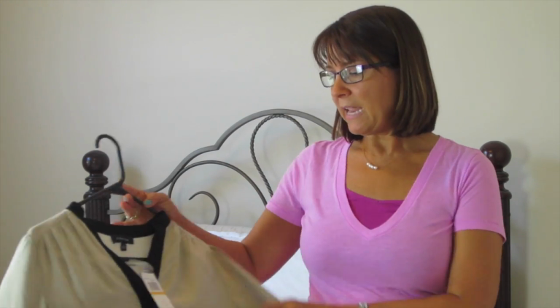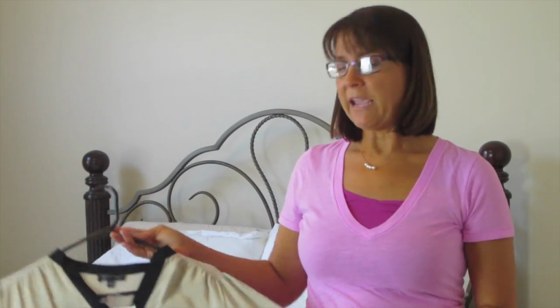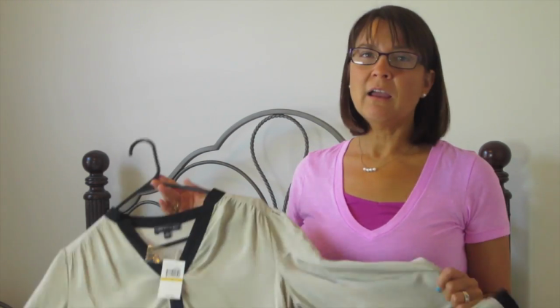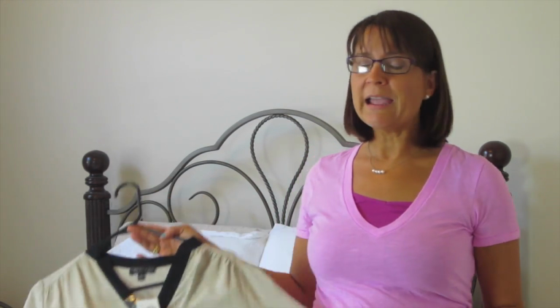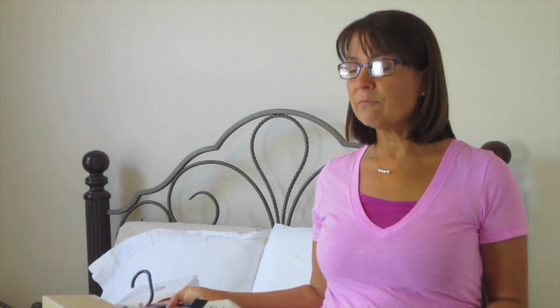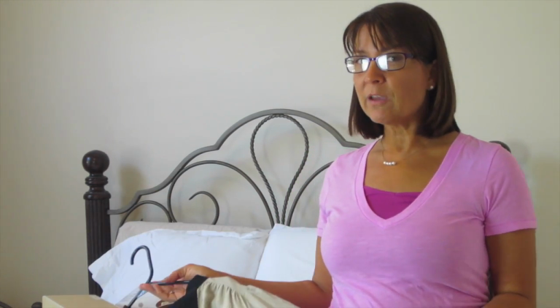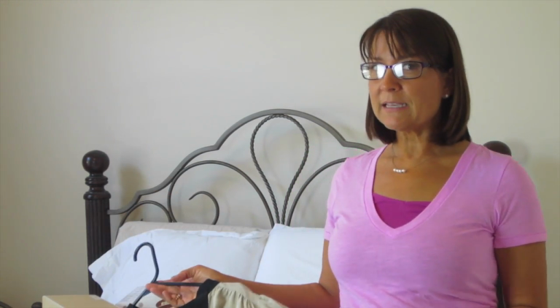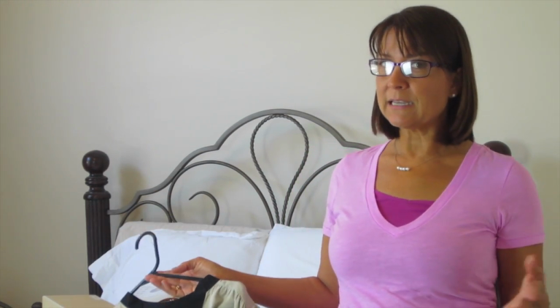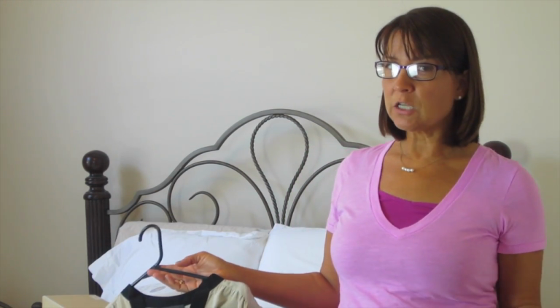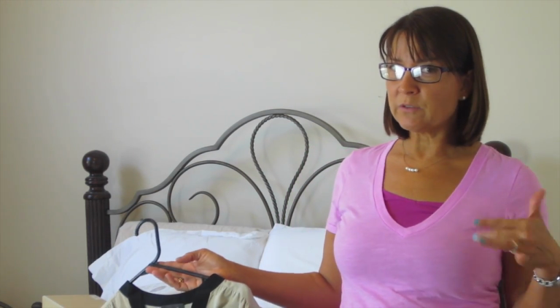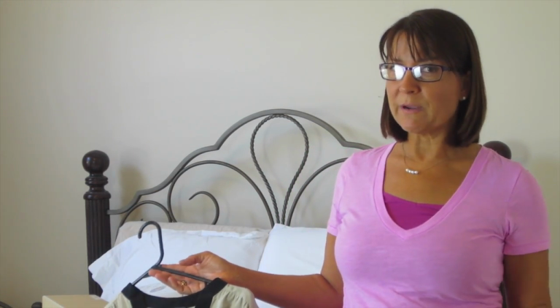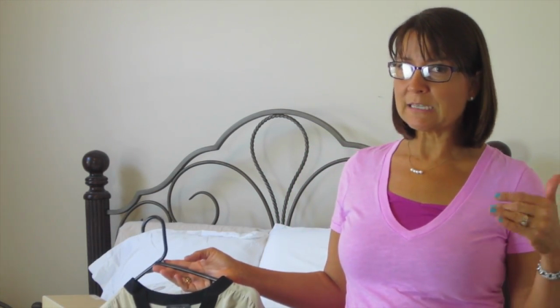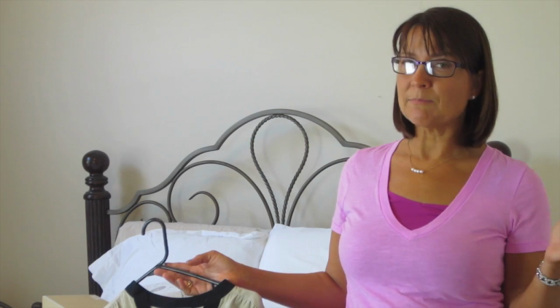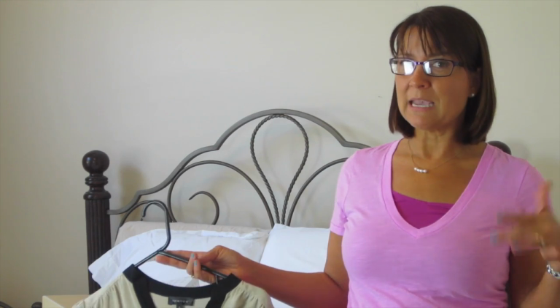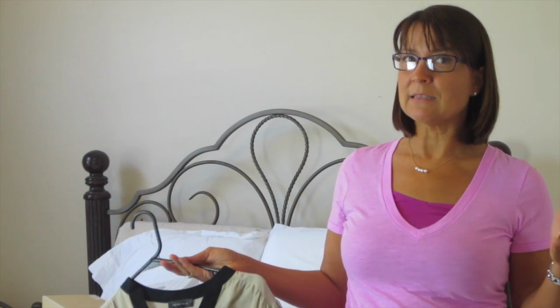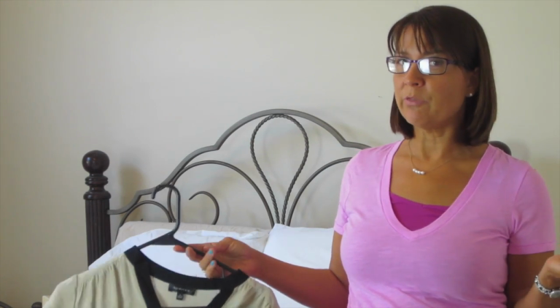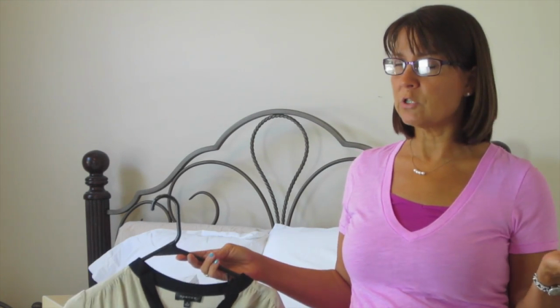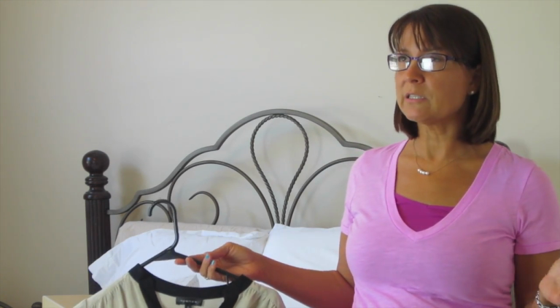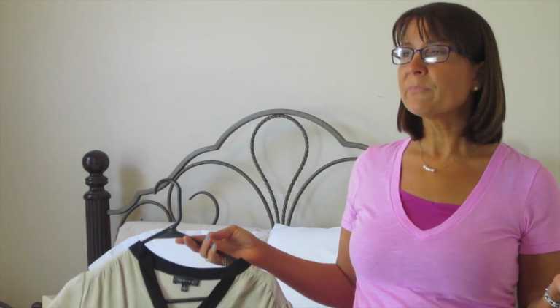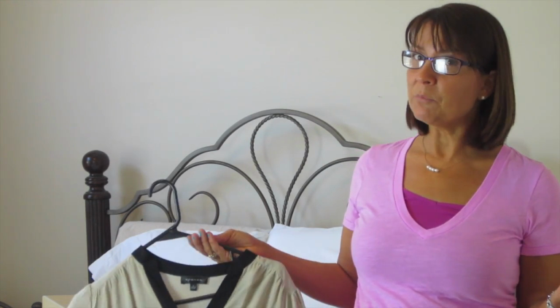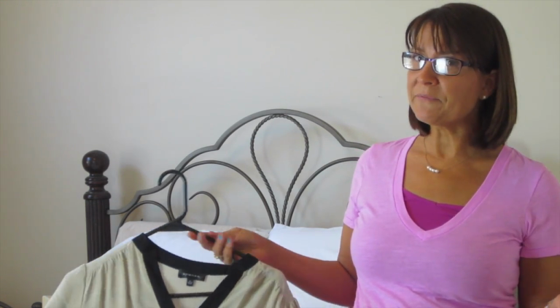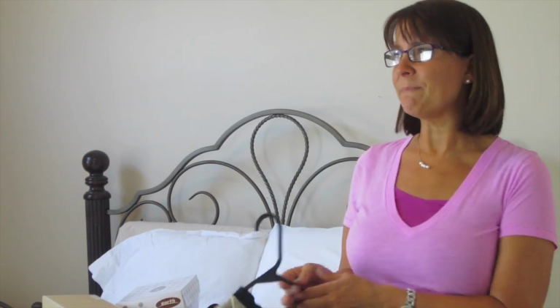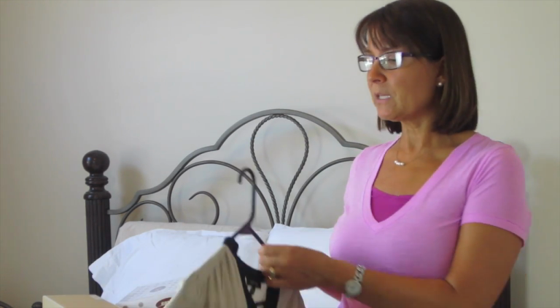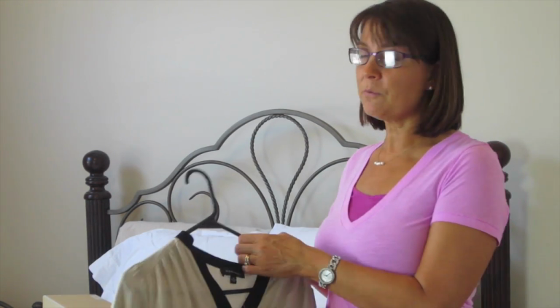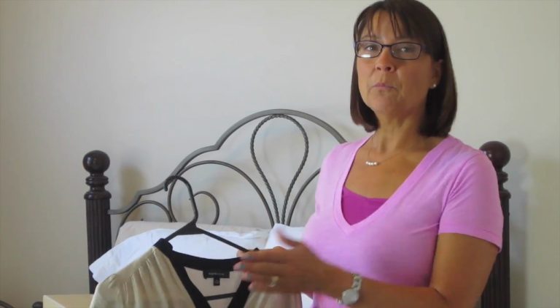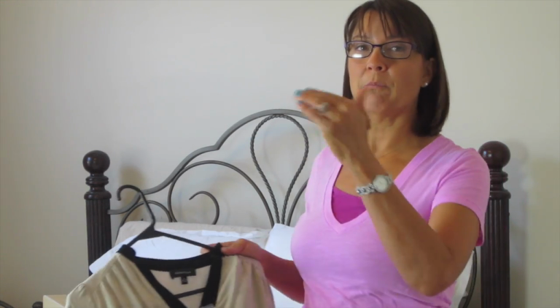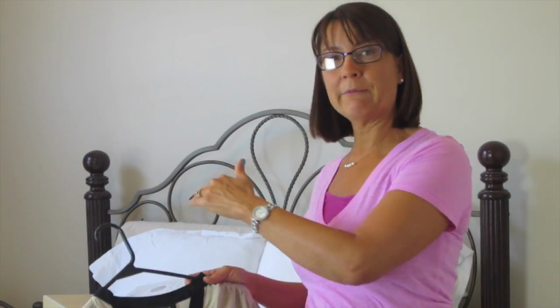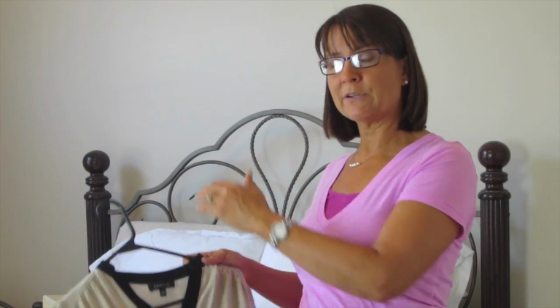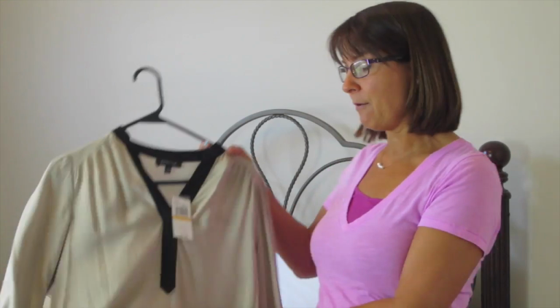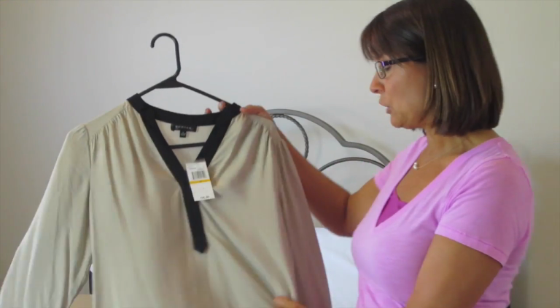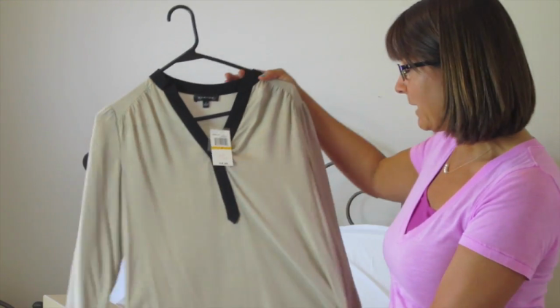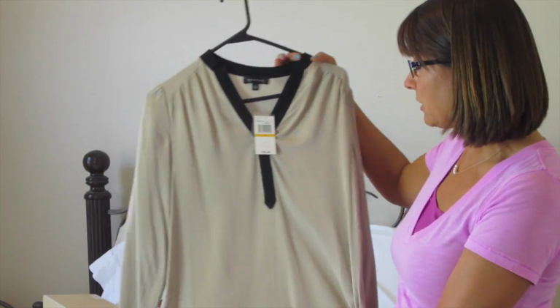I had filmed this and started with my dresses, pants, and then shirts, but it wasn't filming, so we're working in reverse now. I'm going to show you my shirts first.